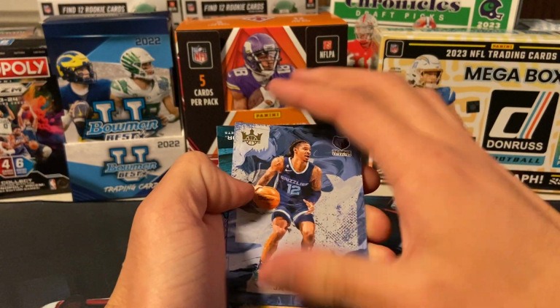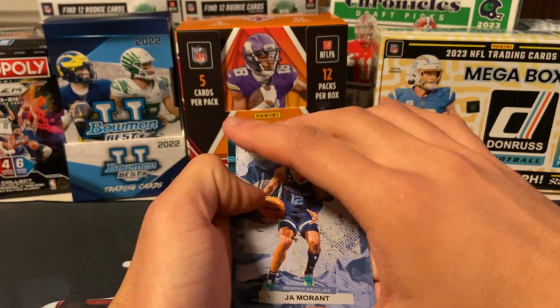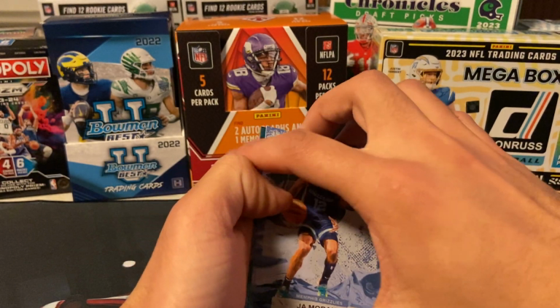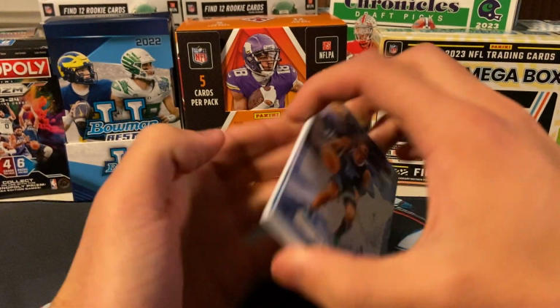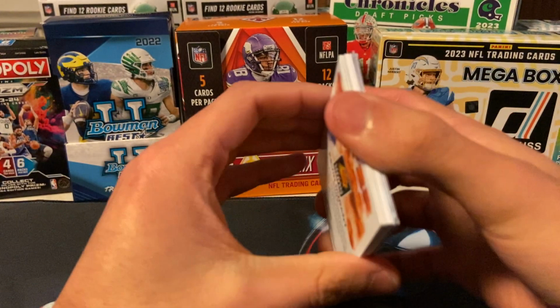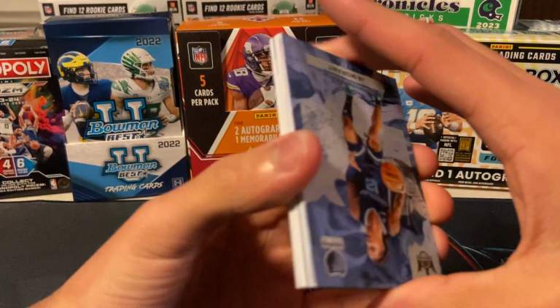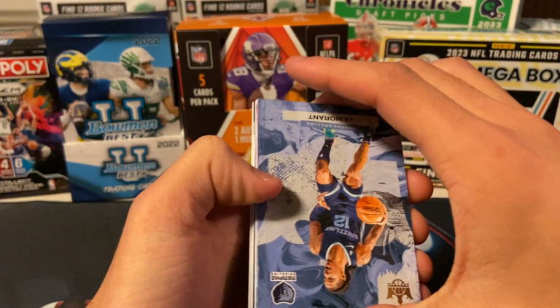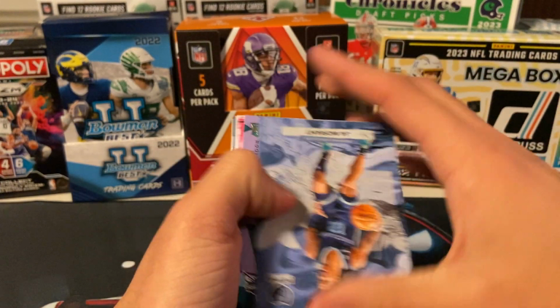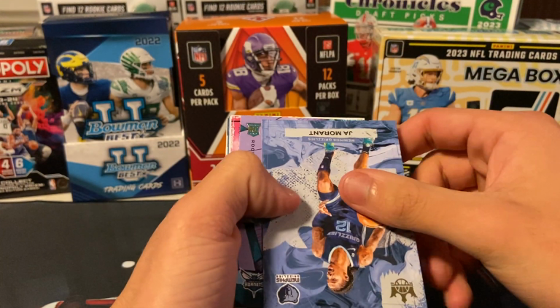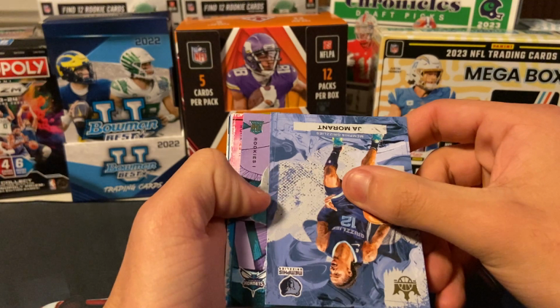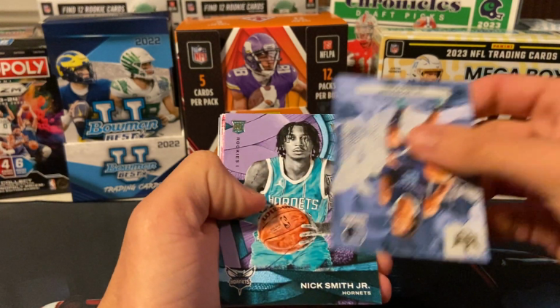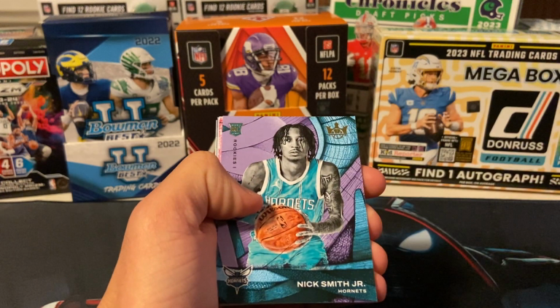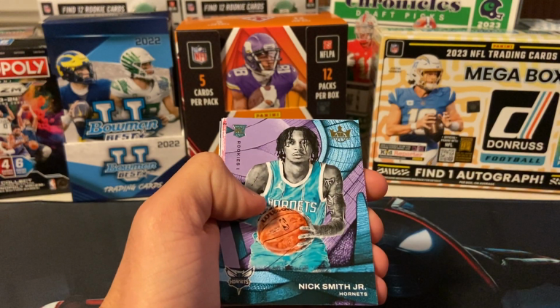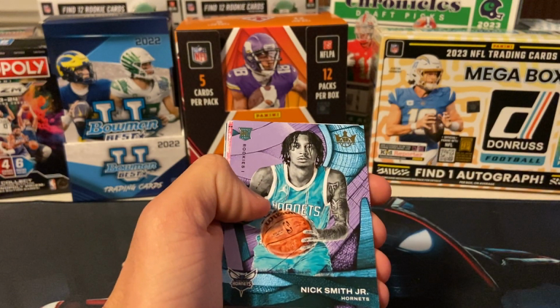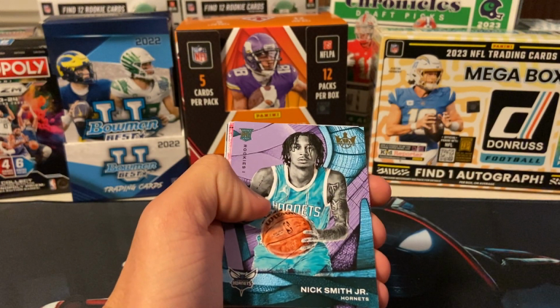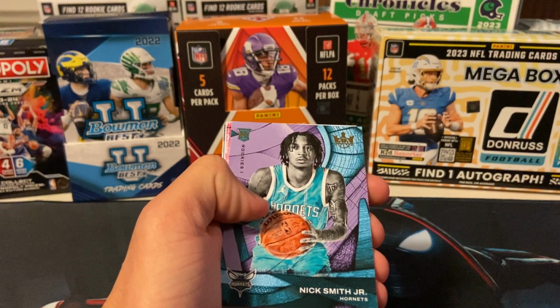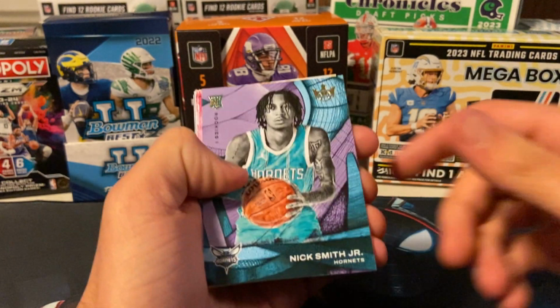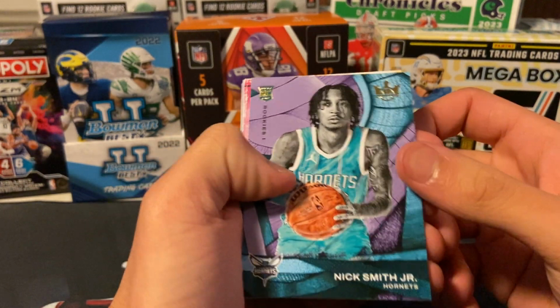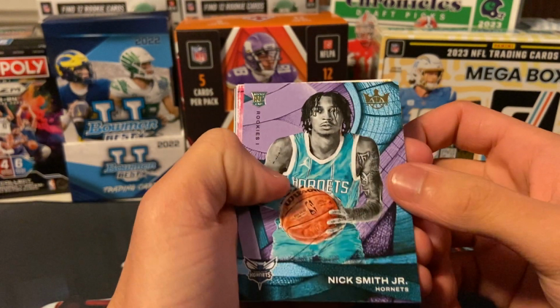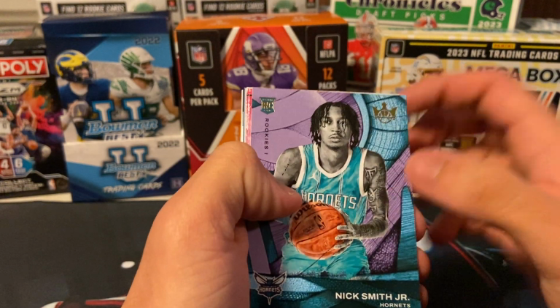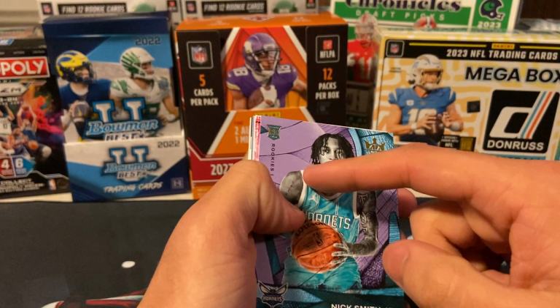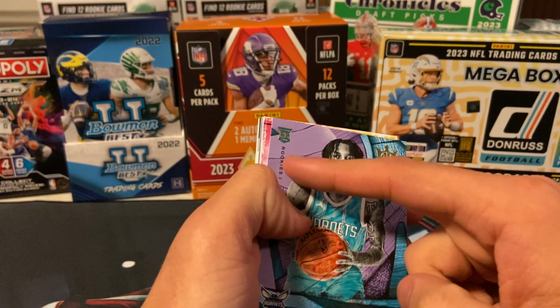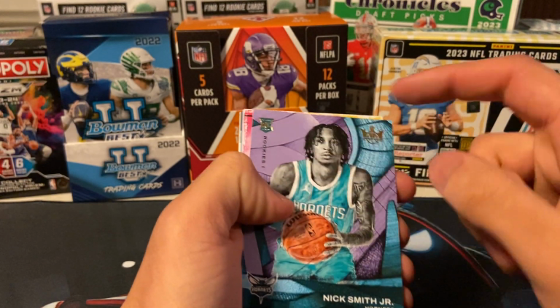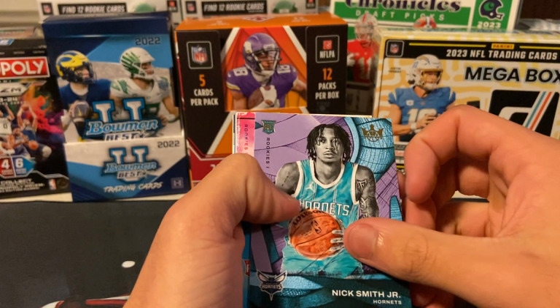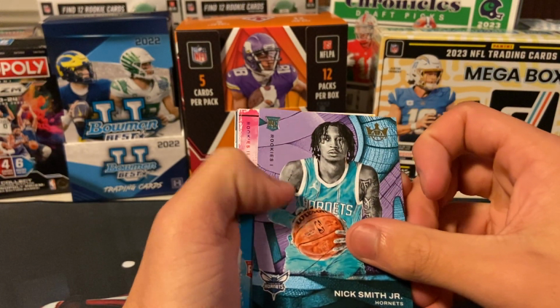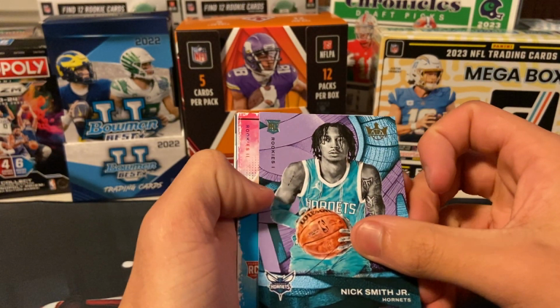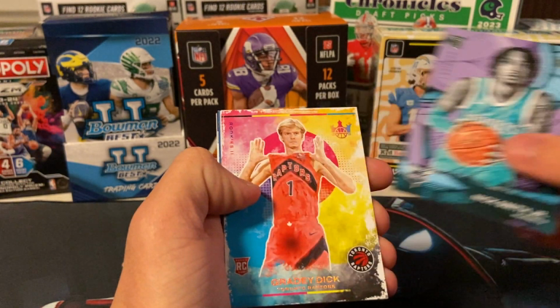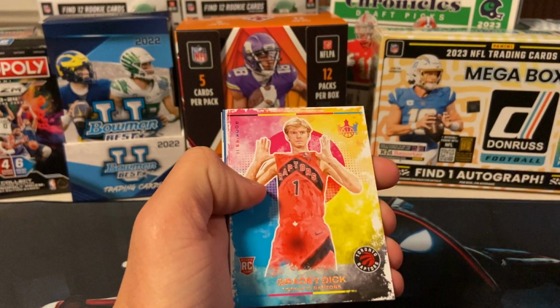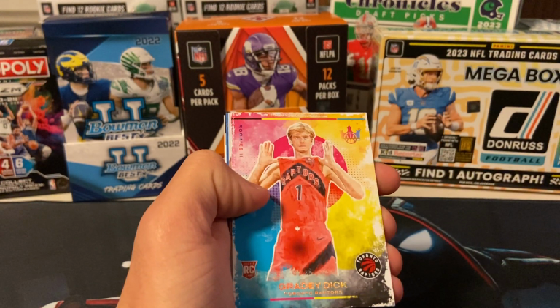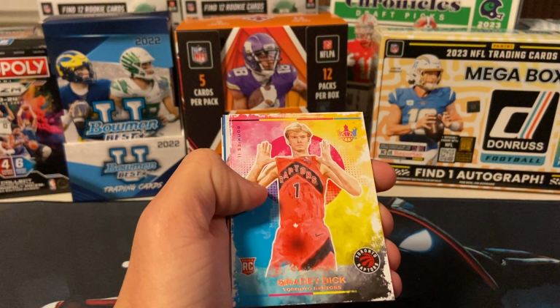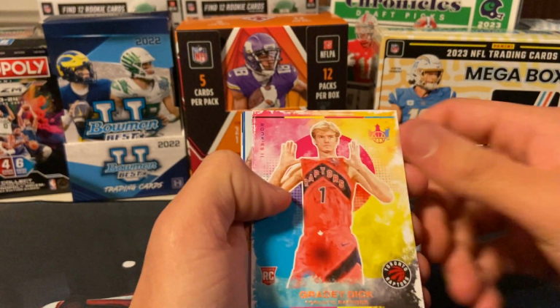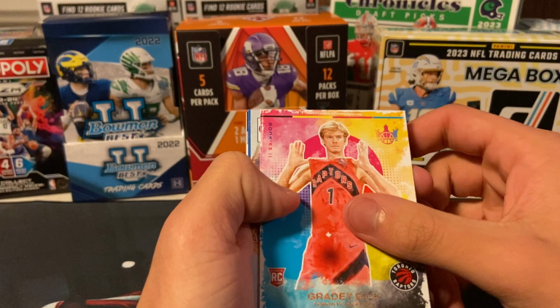Wait, there's only three base. Rookies 1 — Nick Smith Jr. That's not a bad one, I'll definitely take that. You can see they're the Rookies 1. And then next one is Rookies 2 — Grady Dick. I'll take that, that's not too bad.